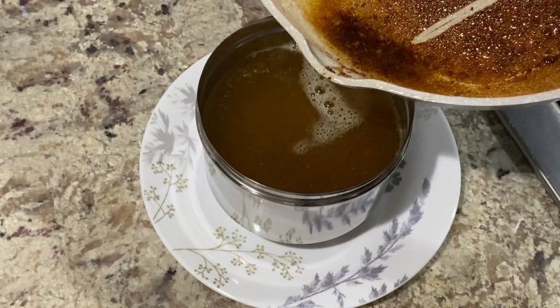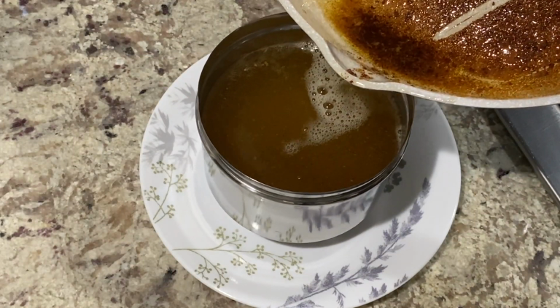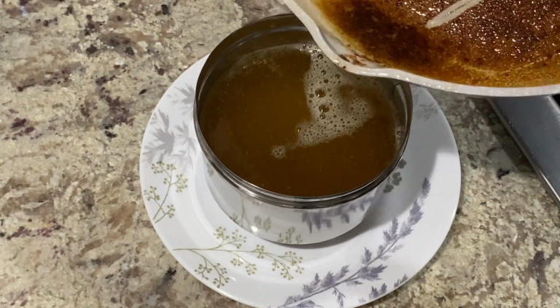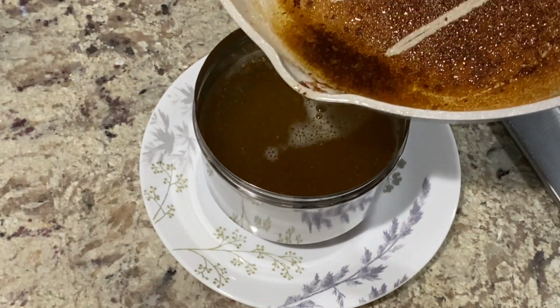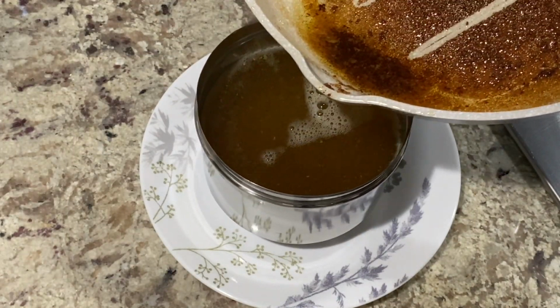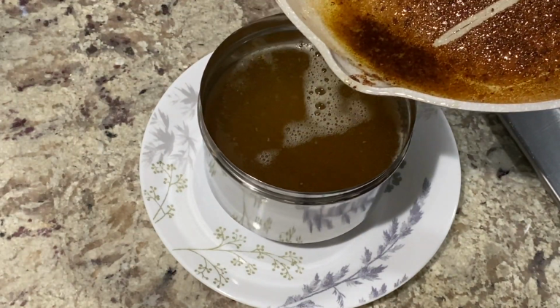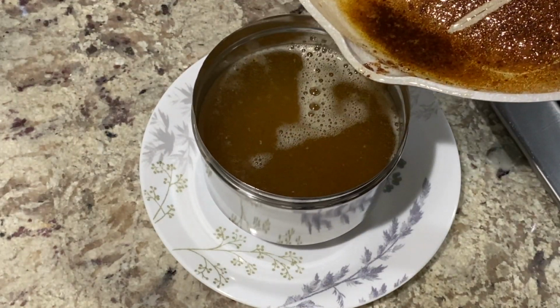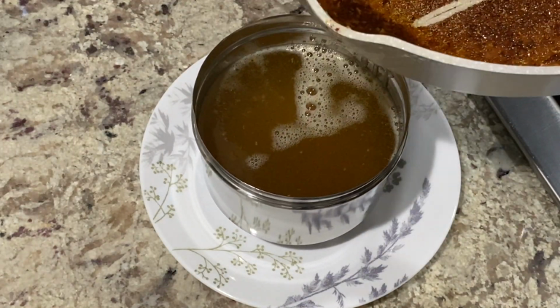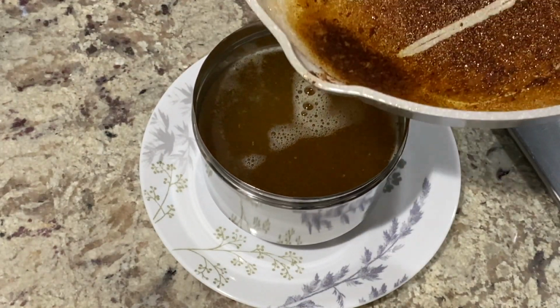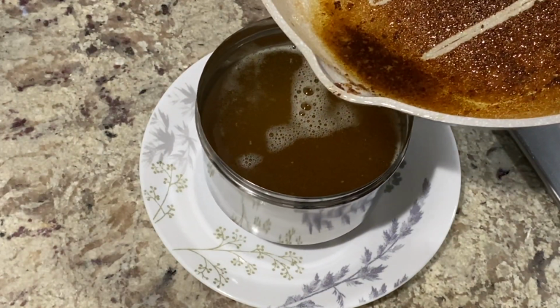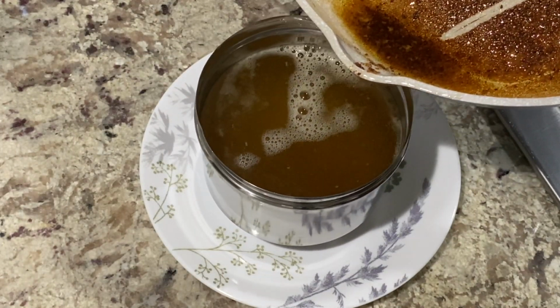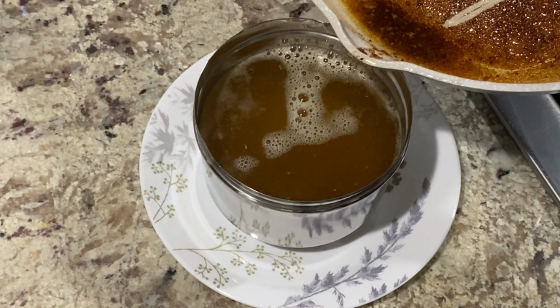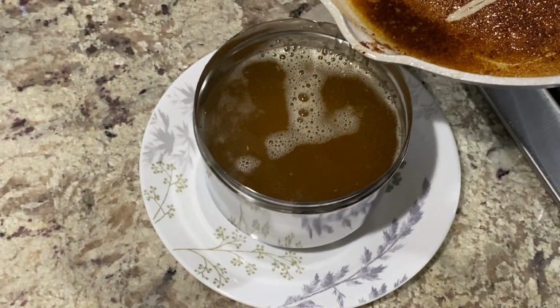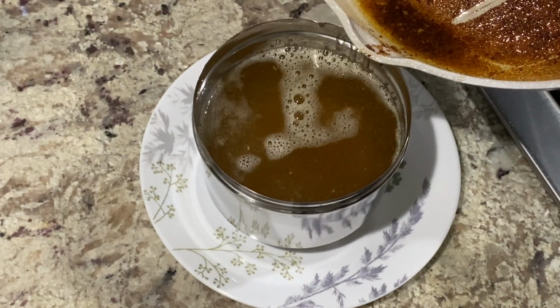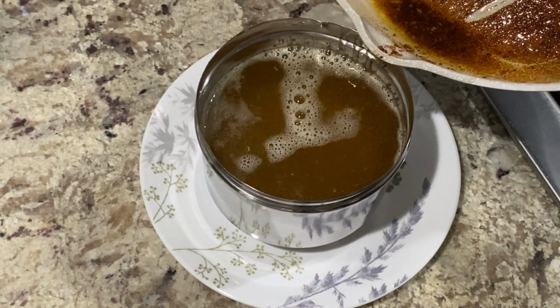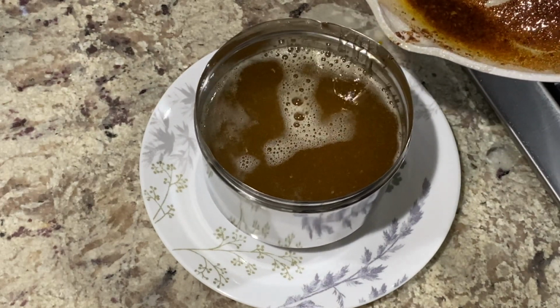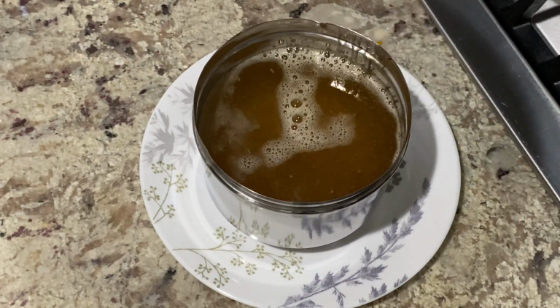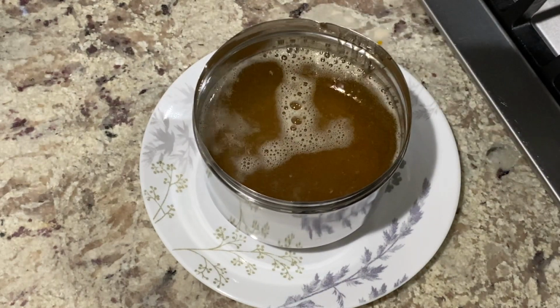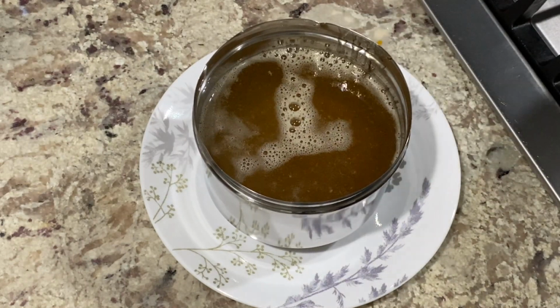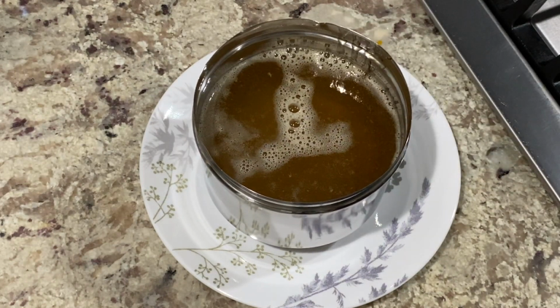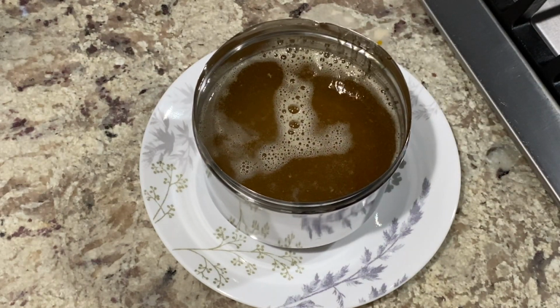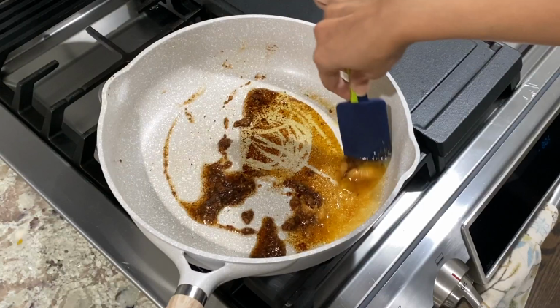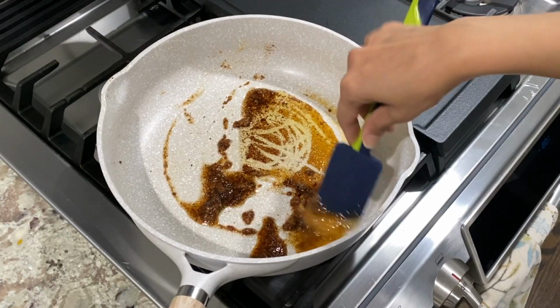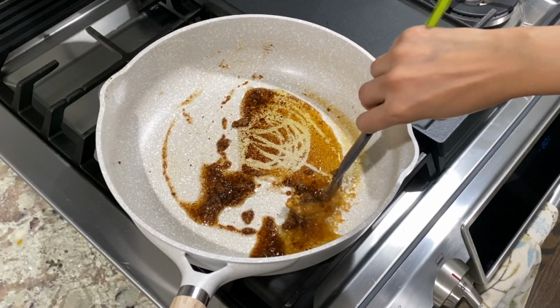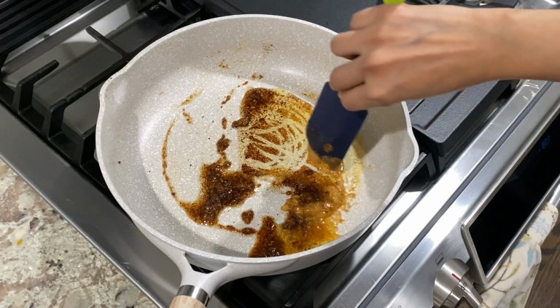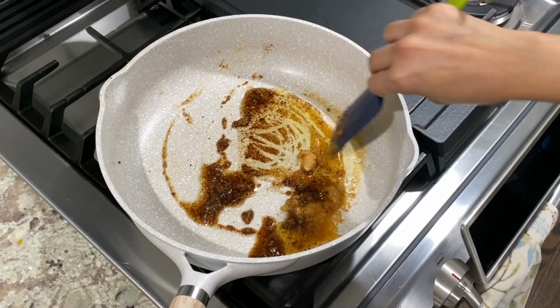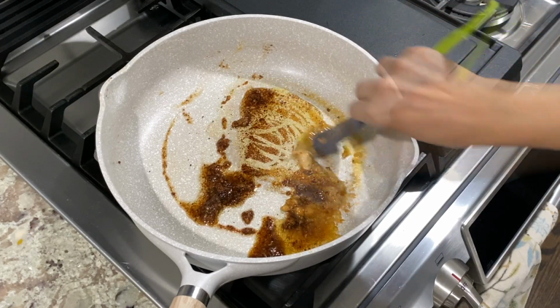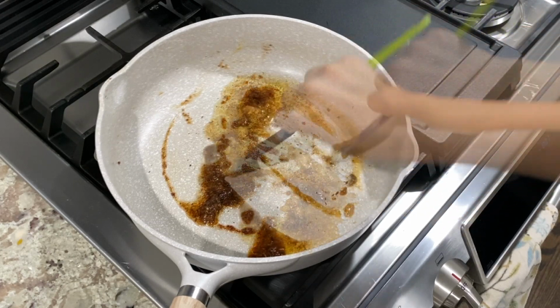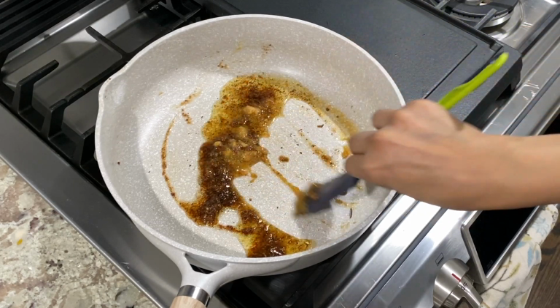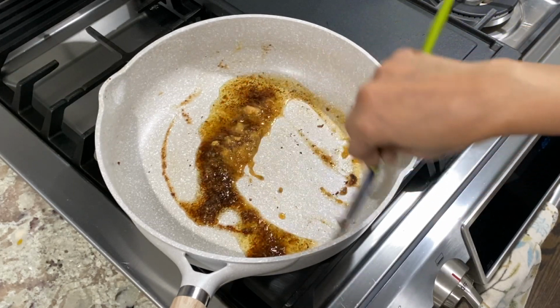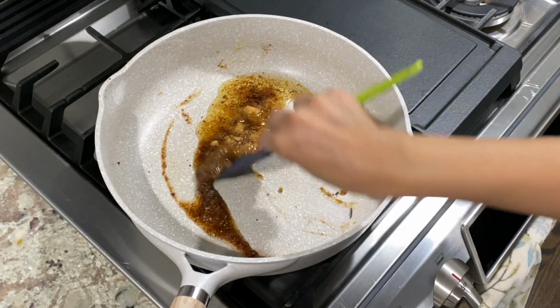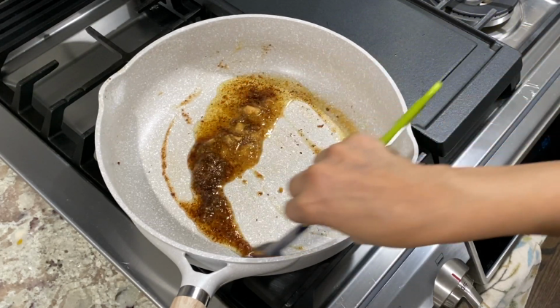One of the best ways to use up milk solids remaining after making ghee is to use them in making a granola bar, nuts and seeds bar, or laddu. That way these along with the ghee sticking to them gets used instead of going to waste.